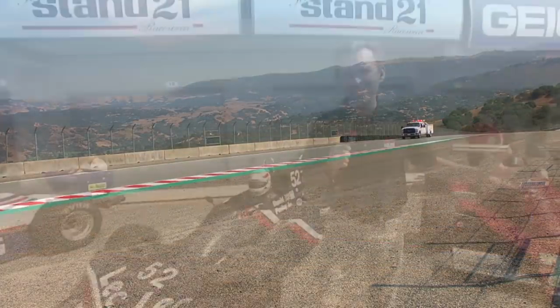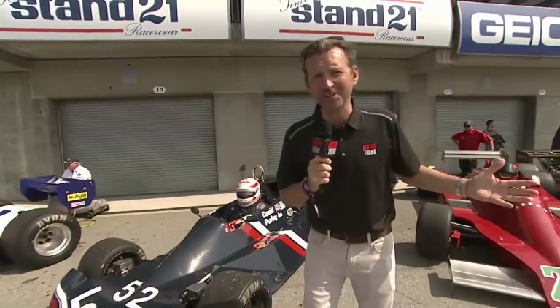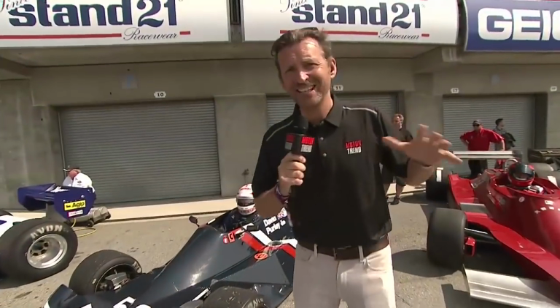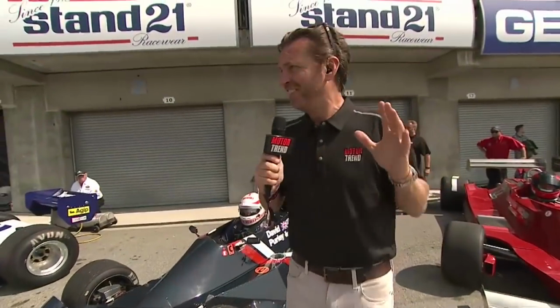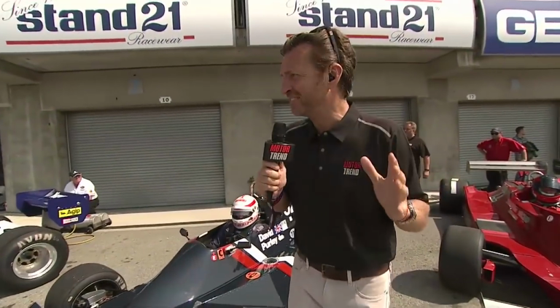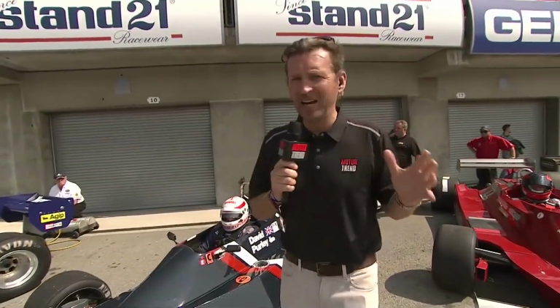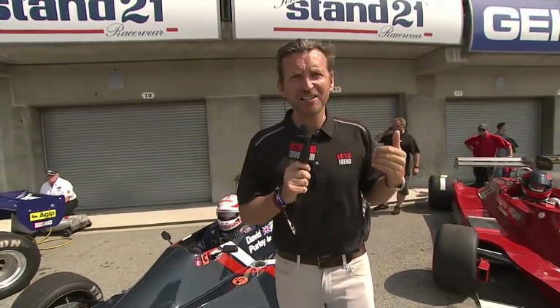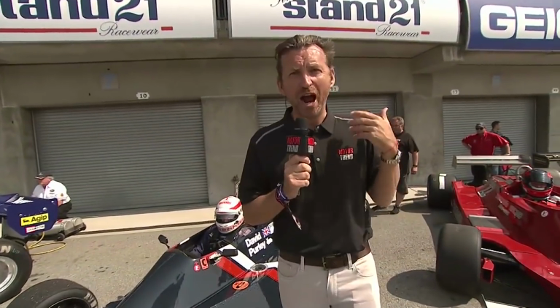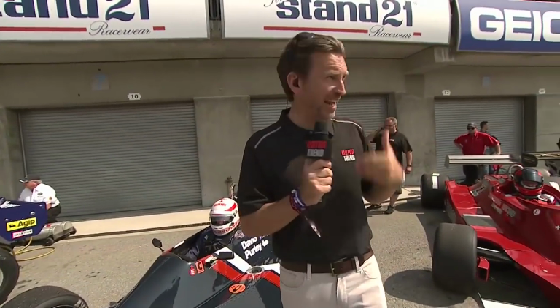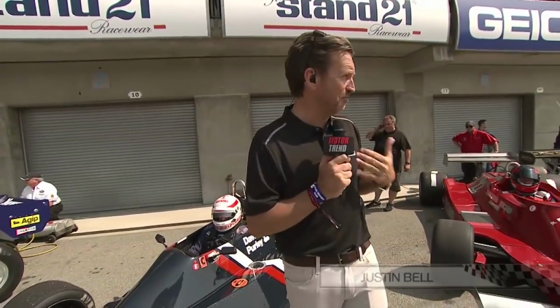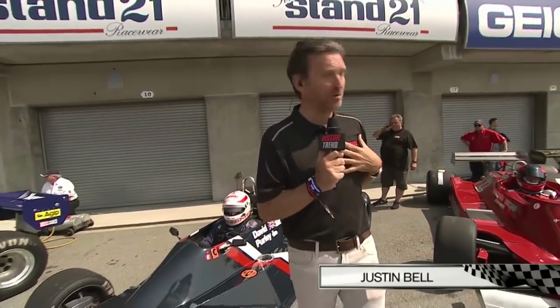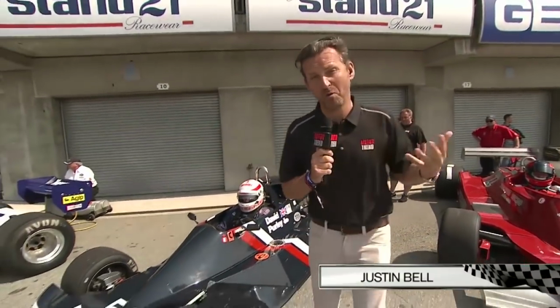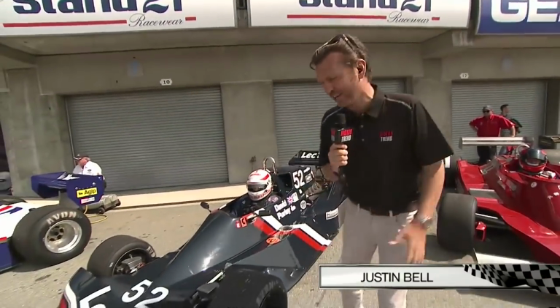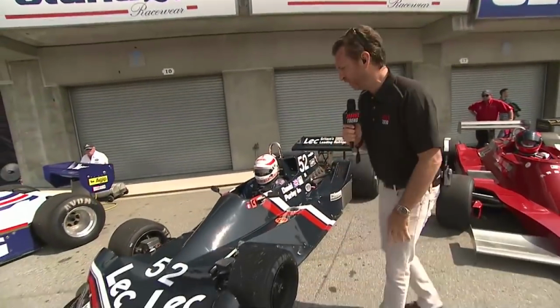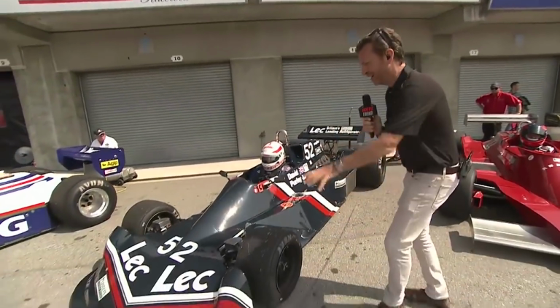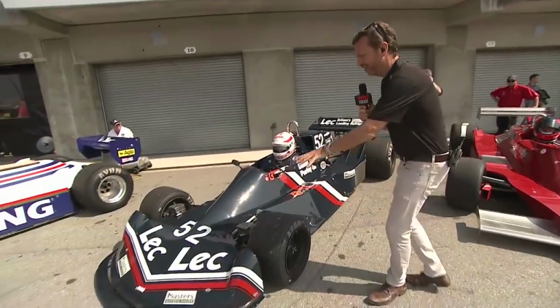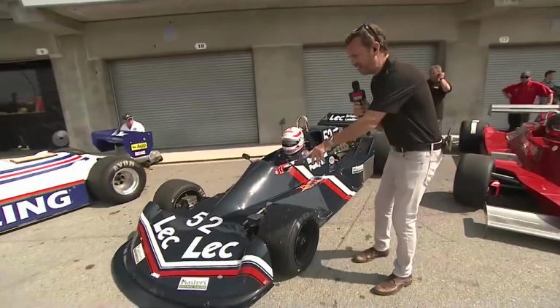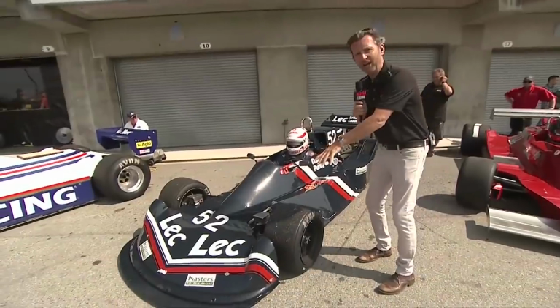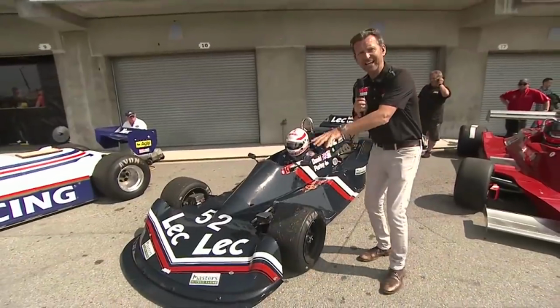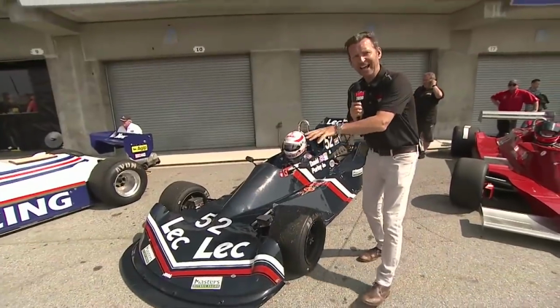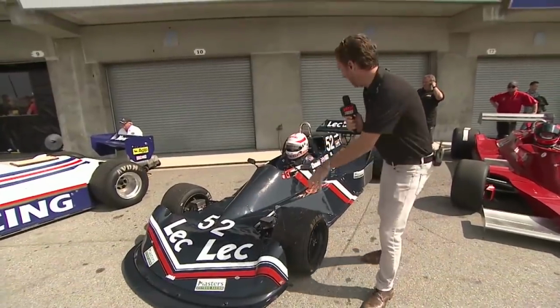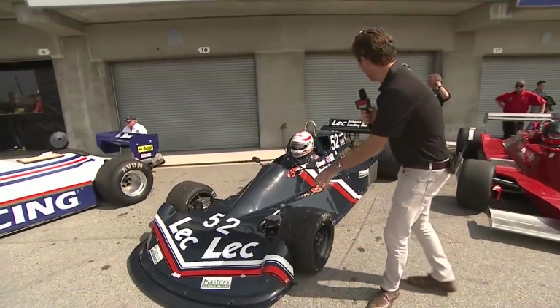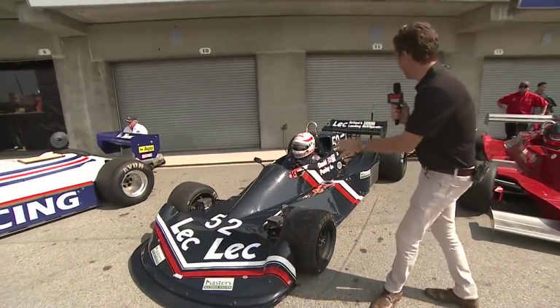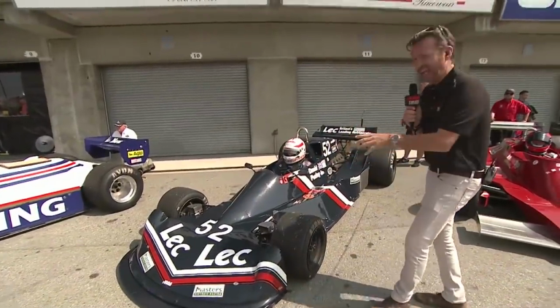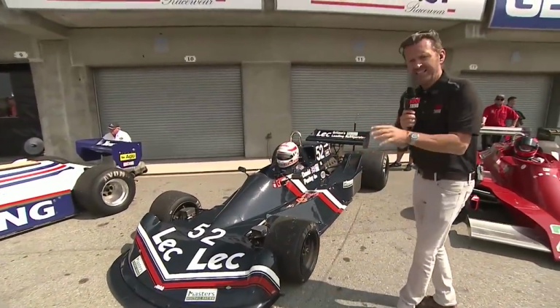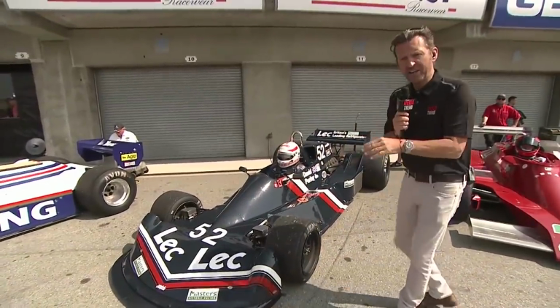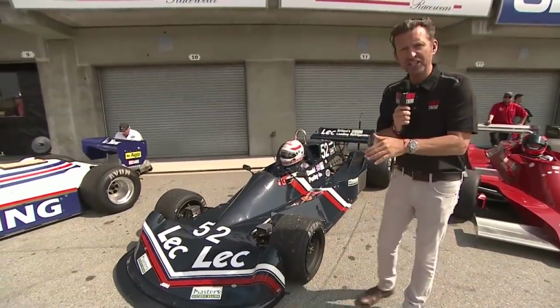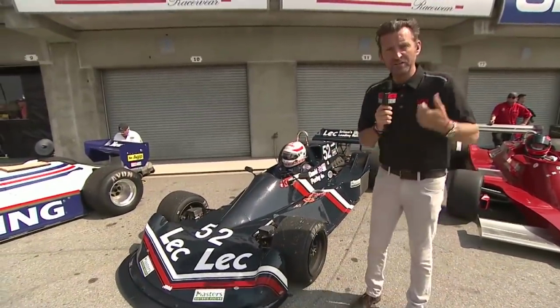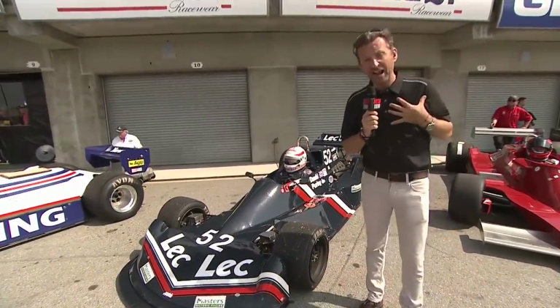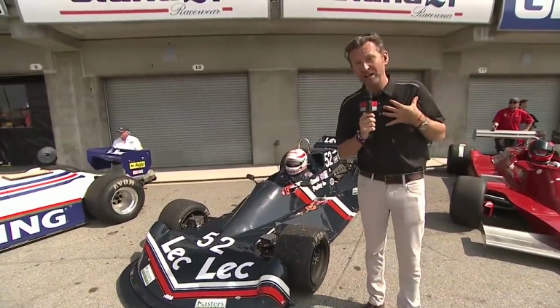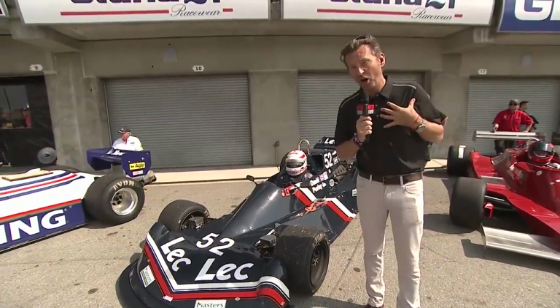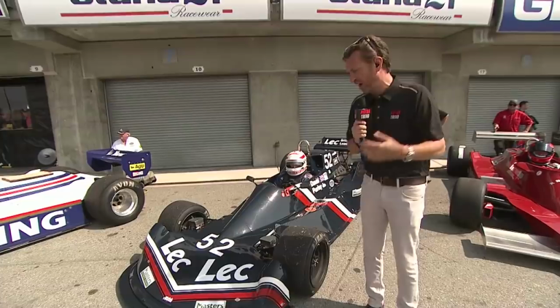Special cars. These Formula cars are why we love motorsports, why I got involved. The David Purley-Lec Formula car — David was actually like my godfather.